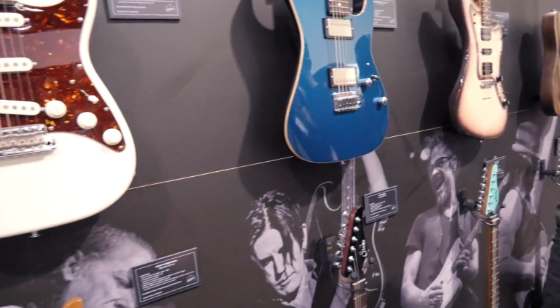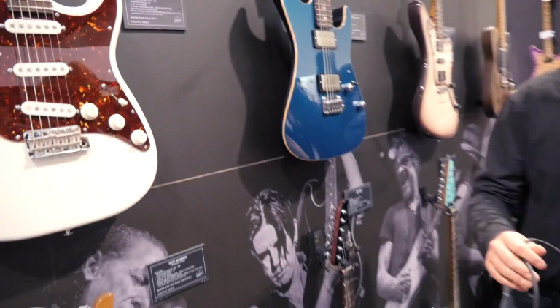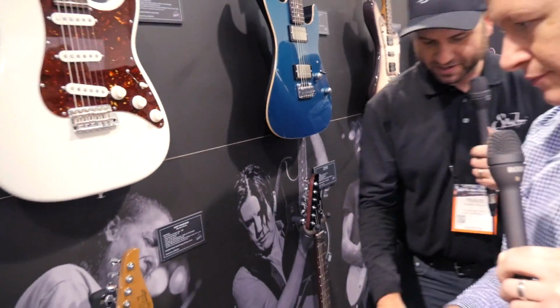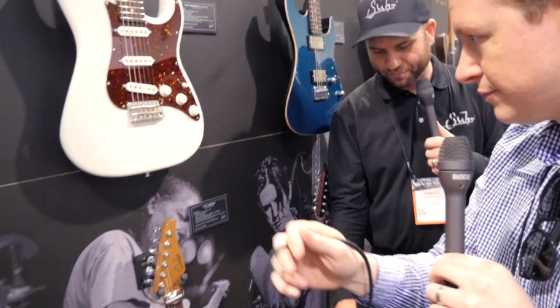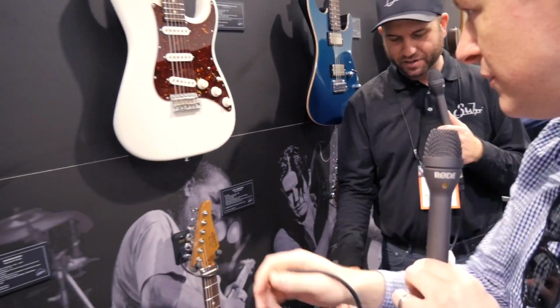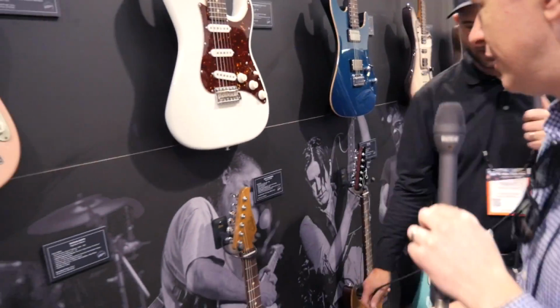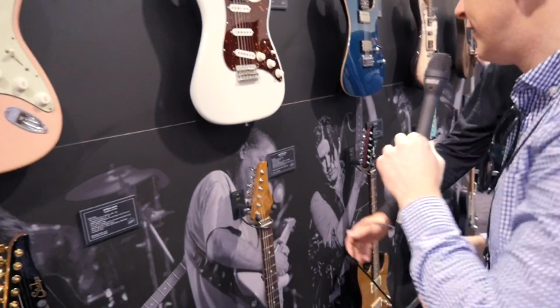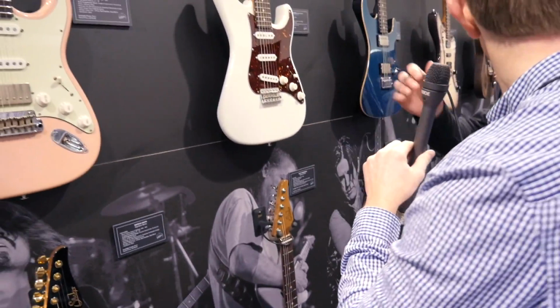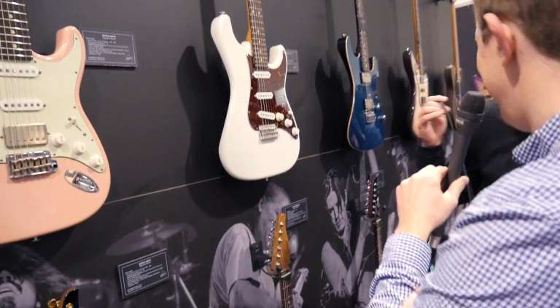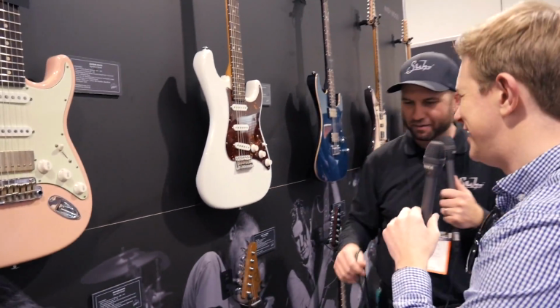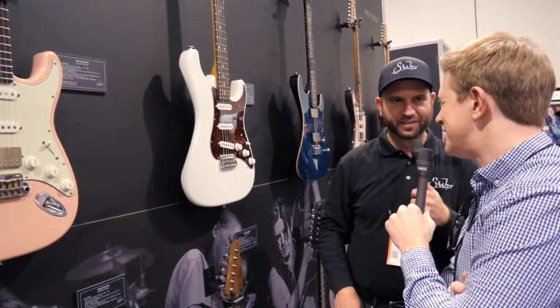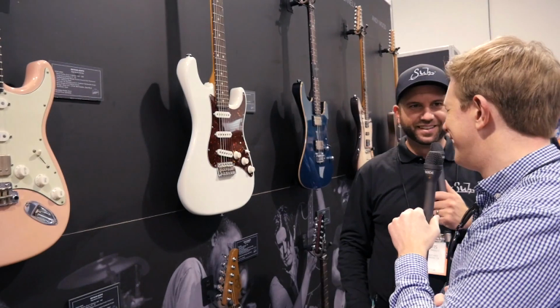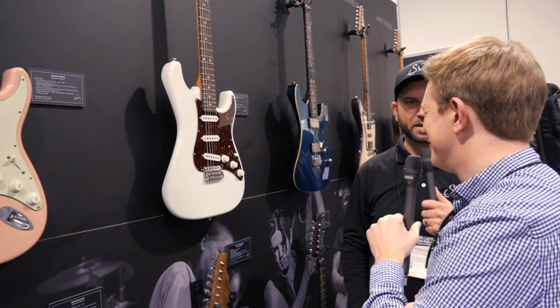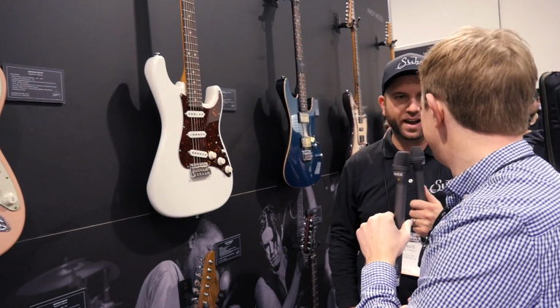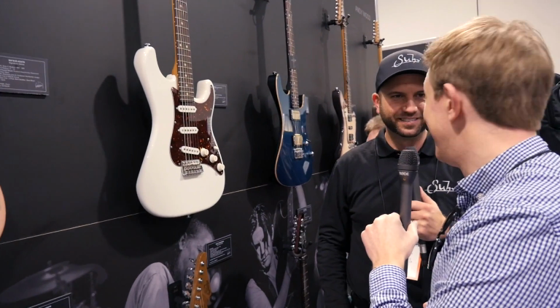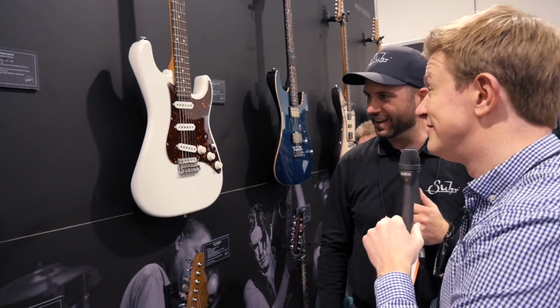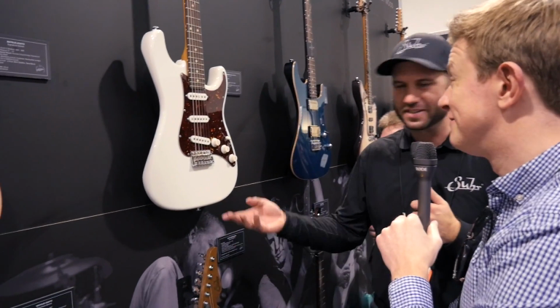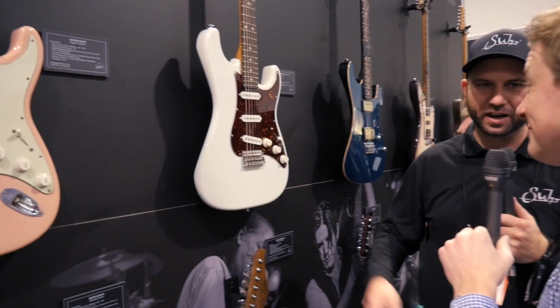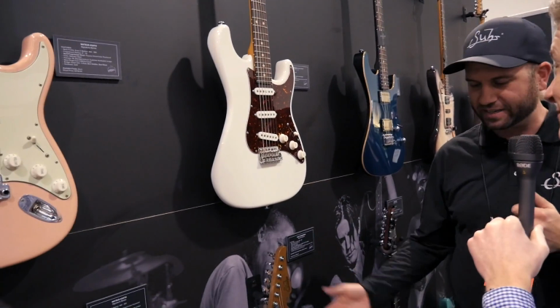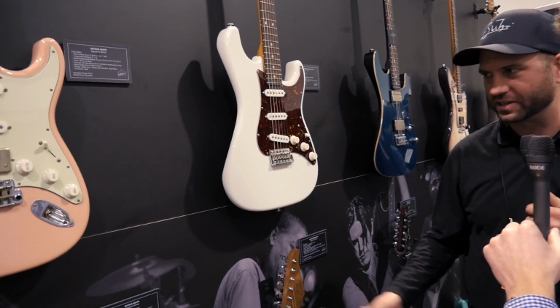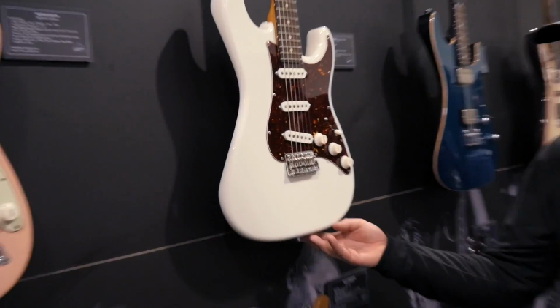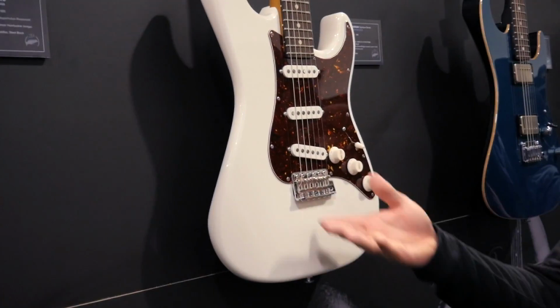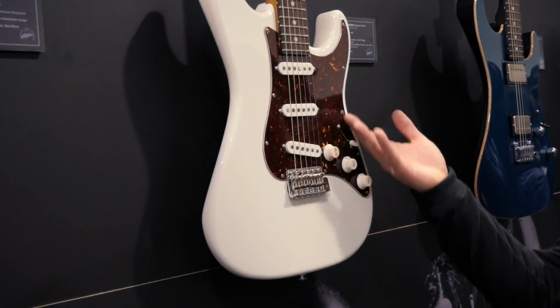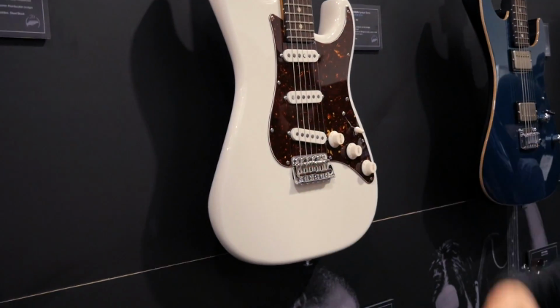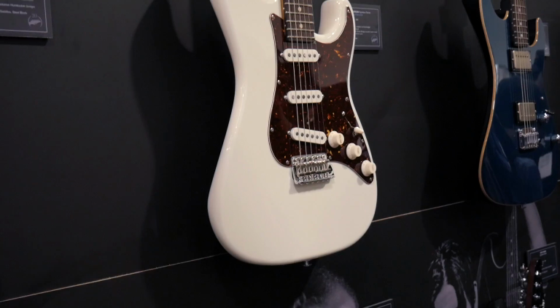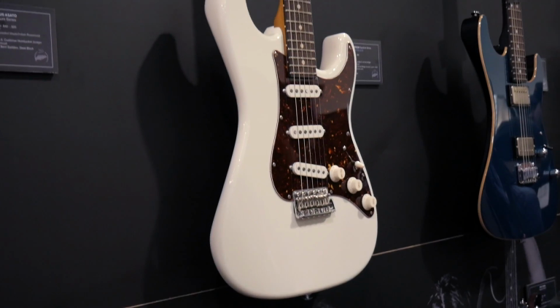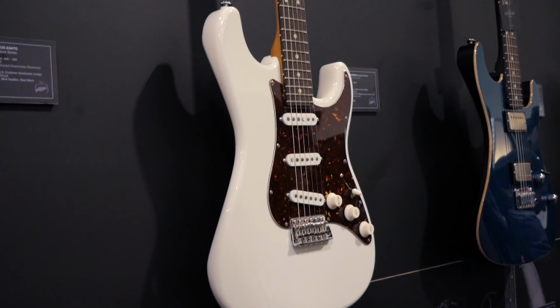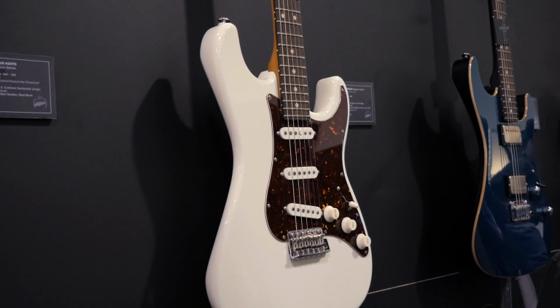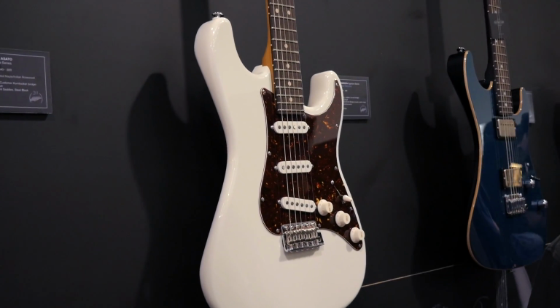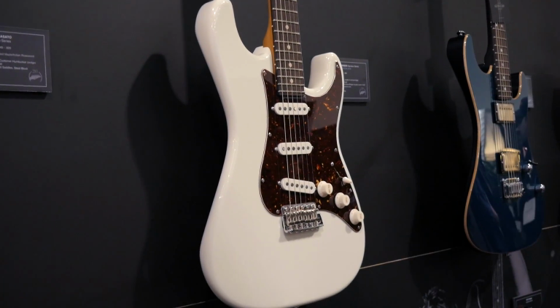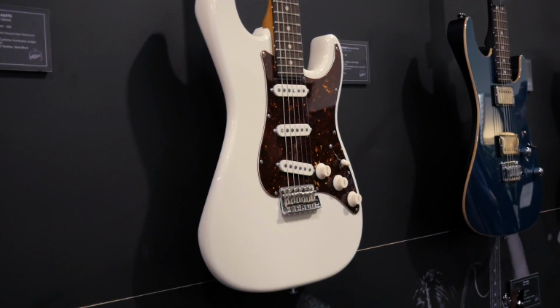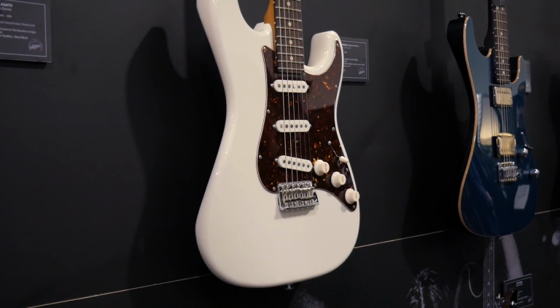Scott Henderson is a funny one — all he wanted was Olympic white. So it's an identical guitar just done in Olympic white with the tortoise guard. We'll still offer it in Seafoam and Fiesta Orange as well.